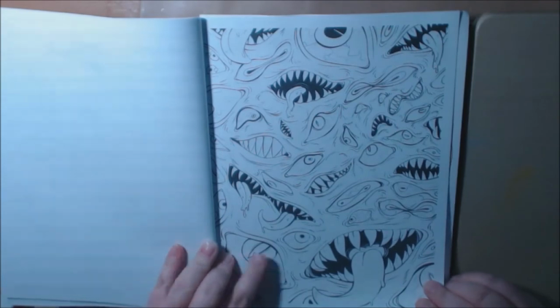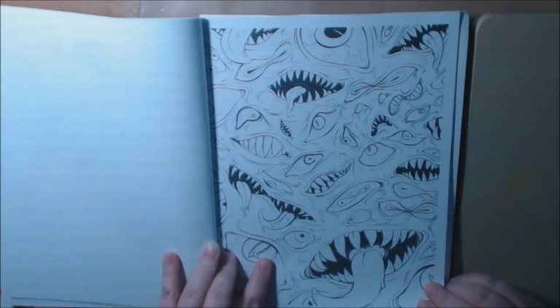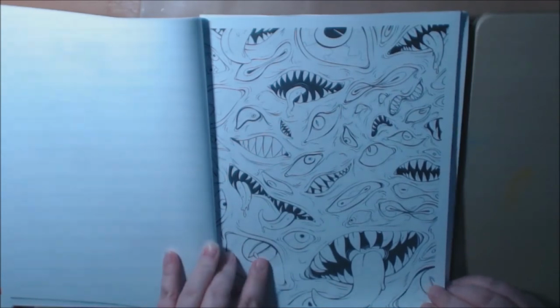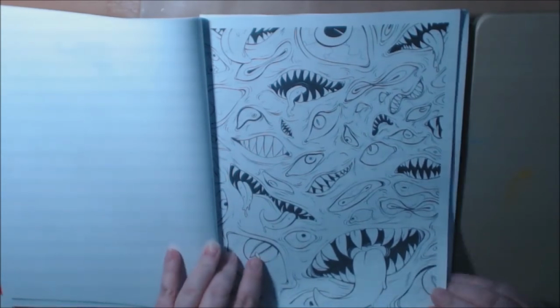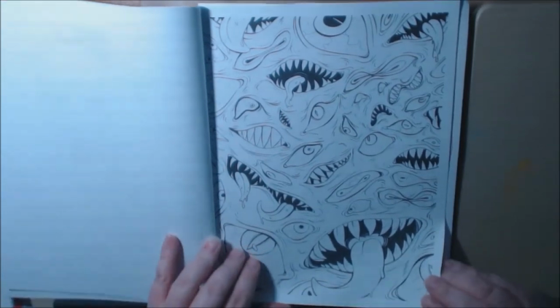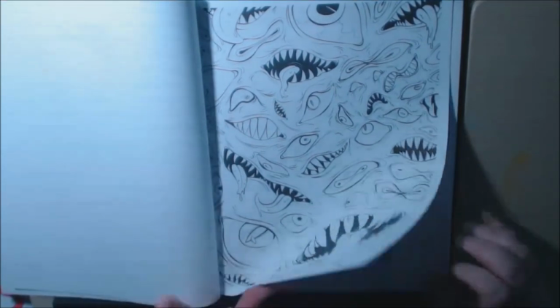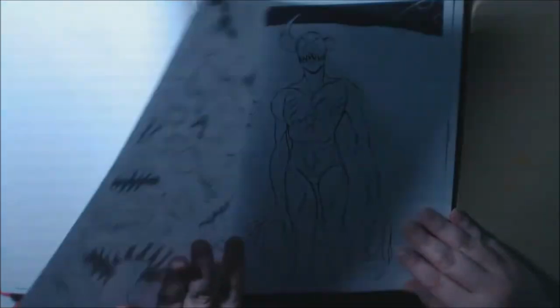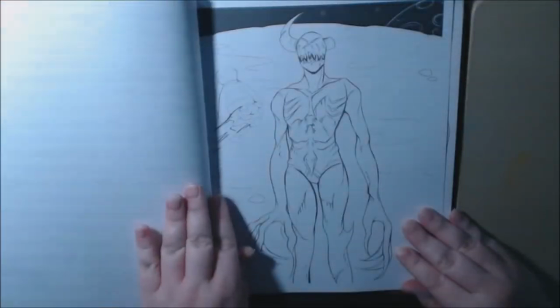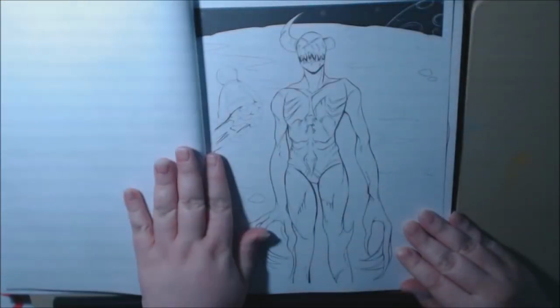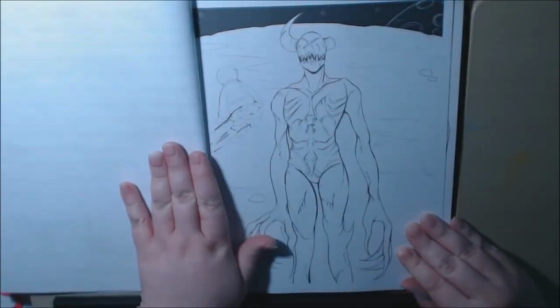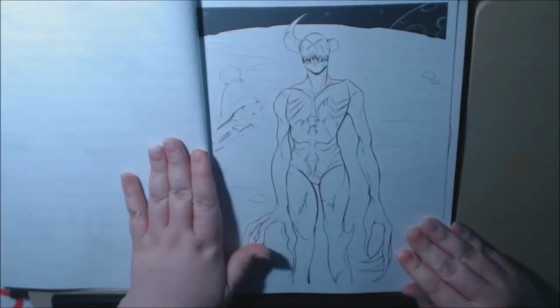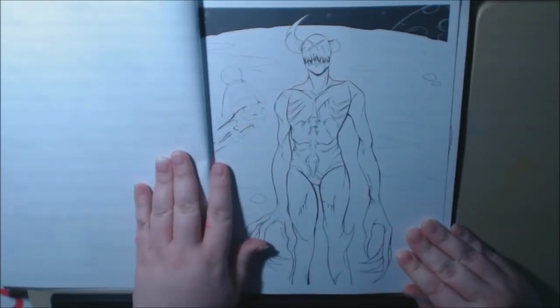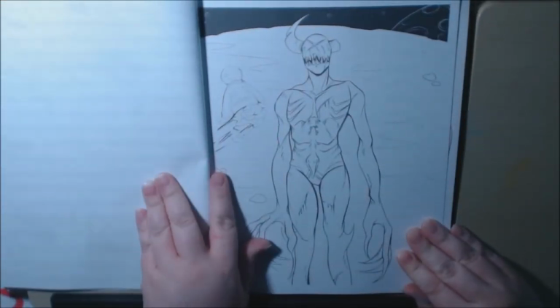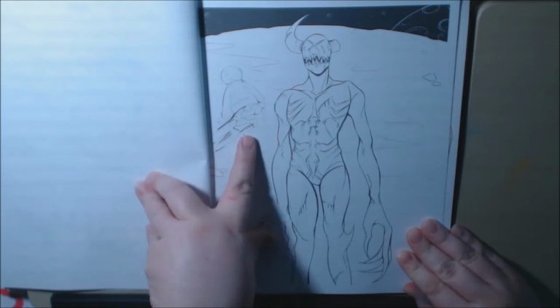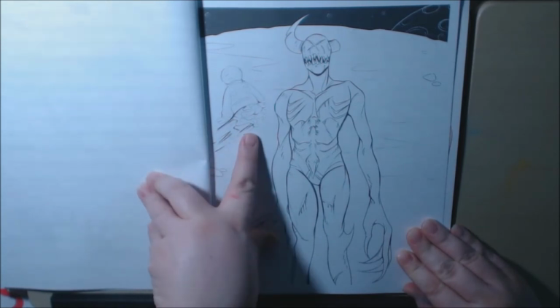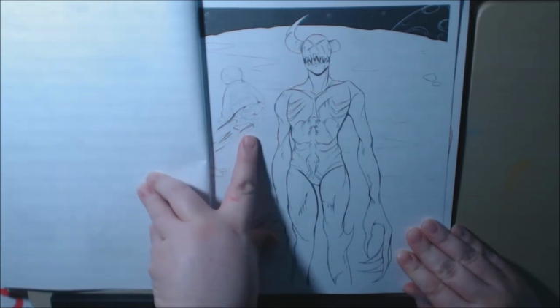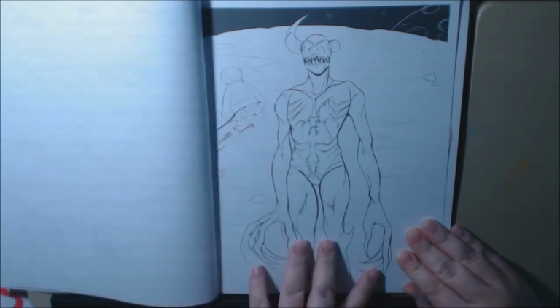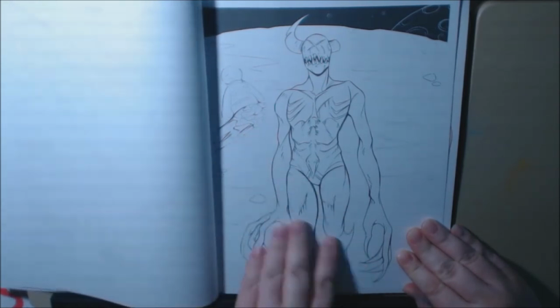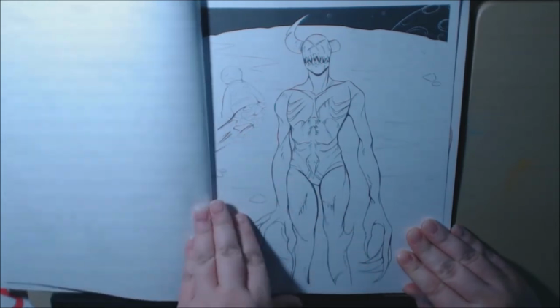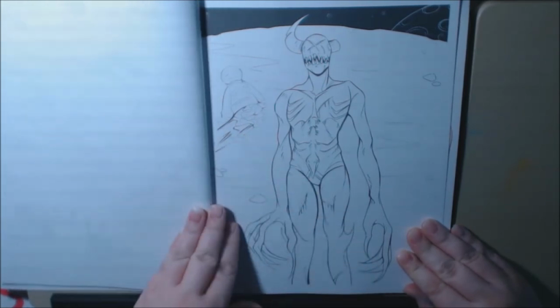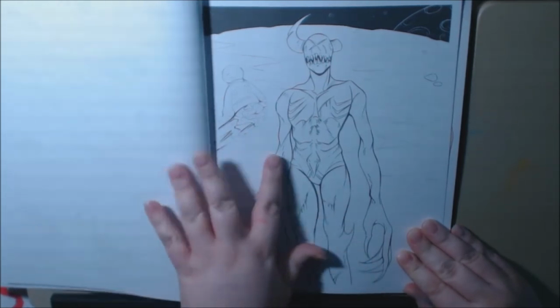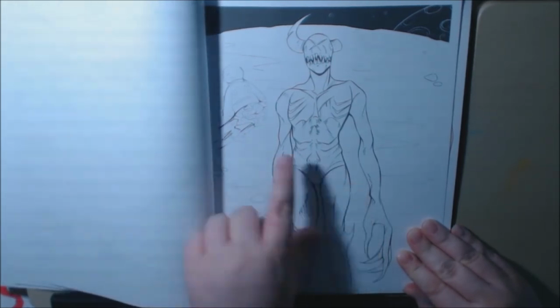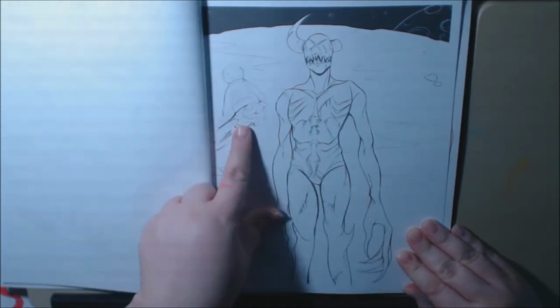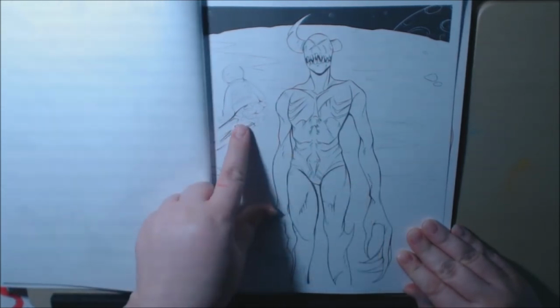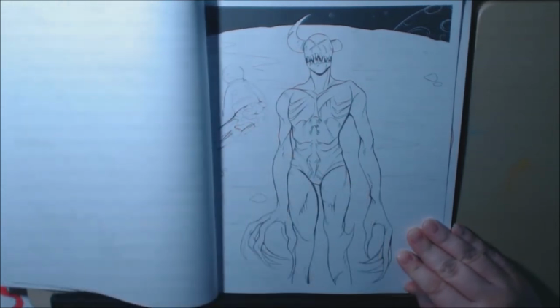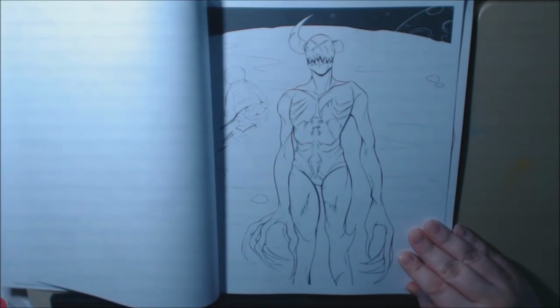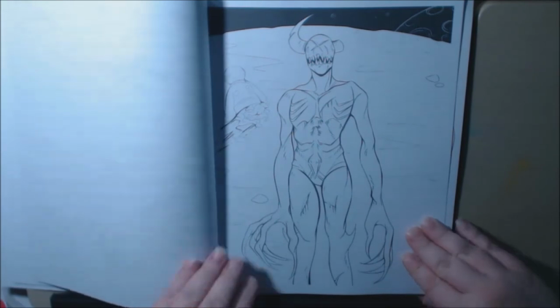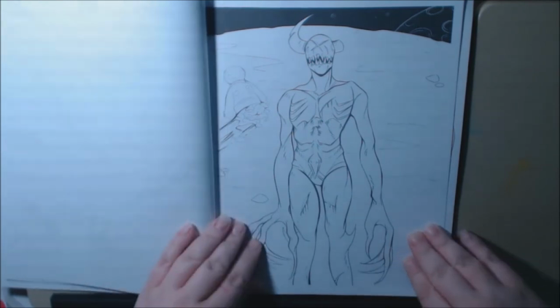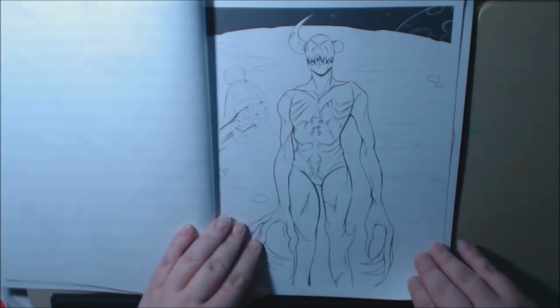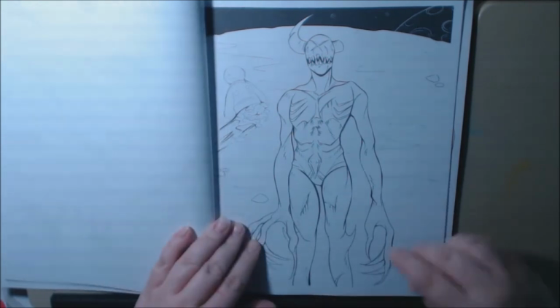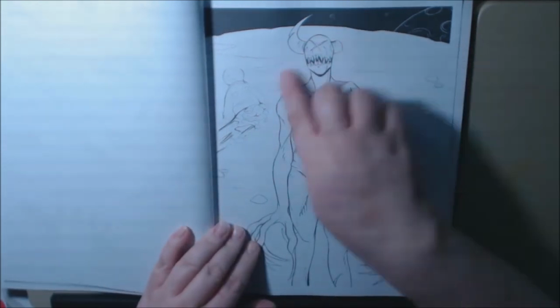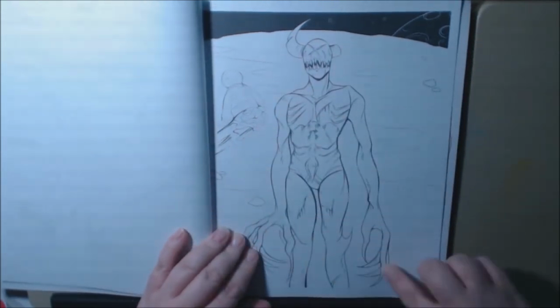This is going to be awesome to color. This poor alien — the alien killed the astronaut, looks like. But I love it.